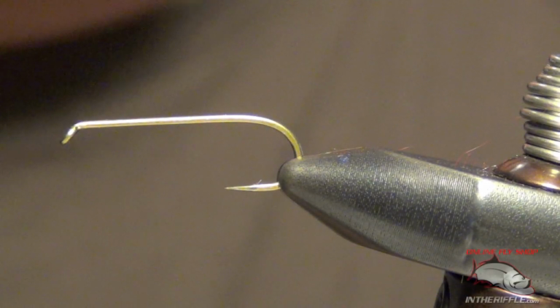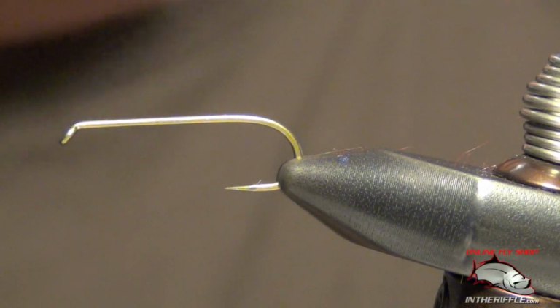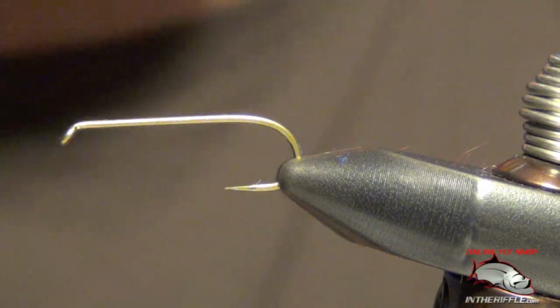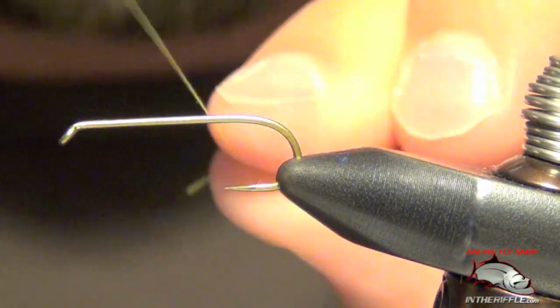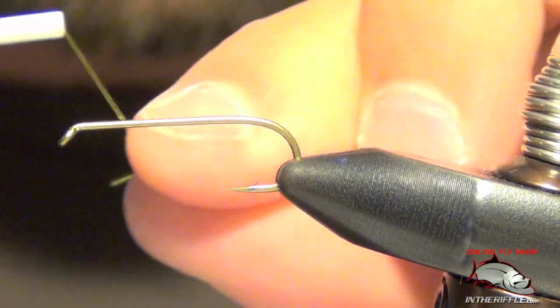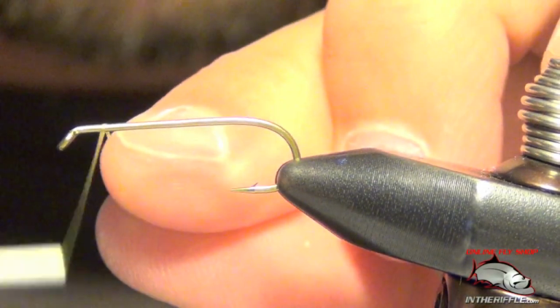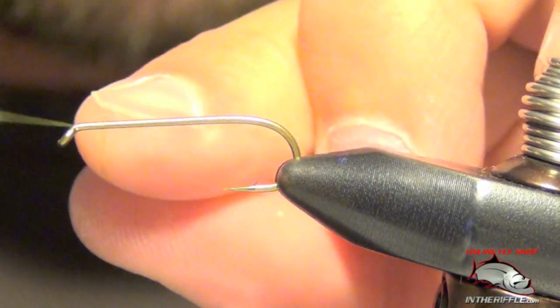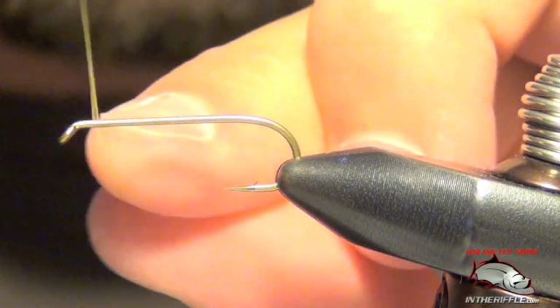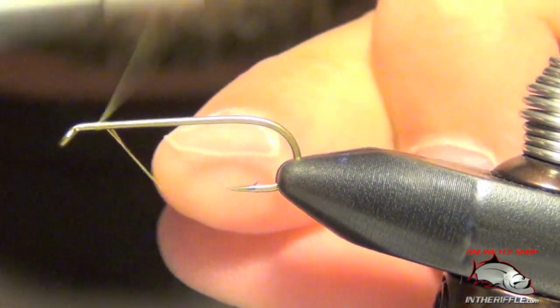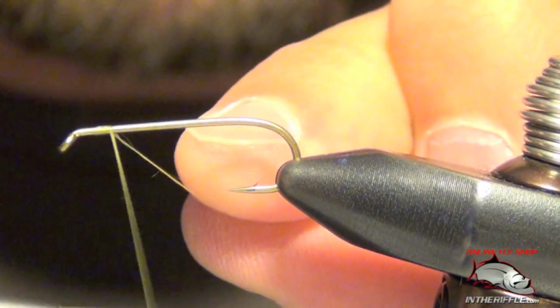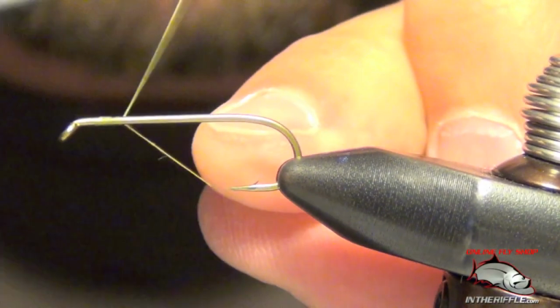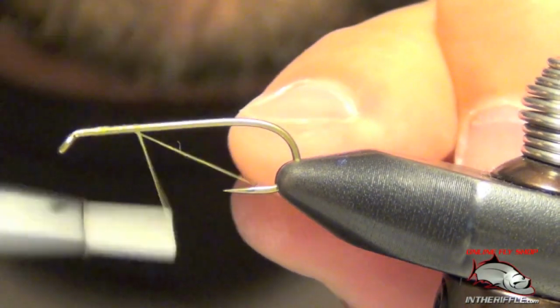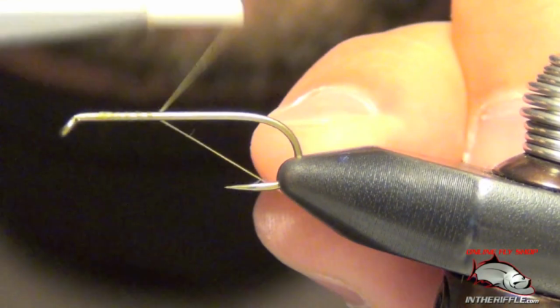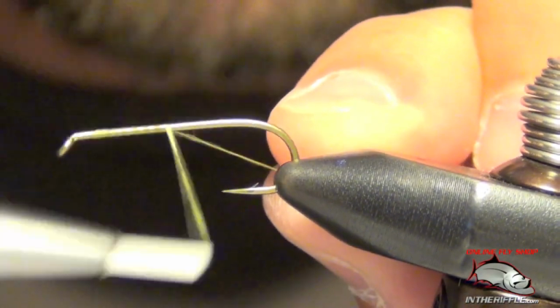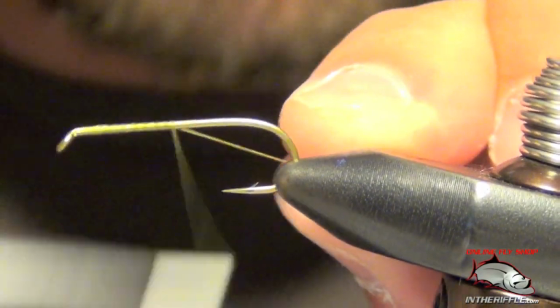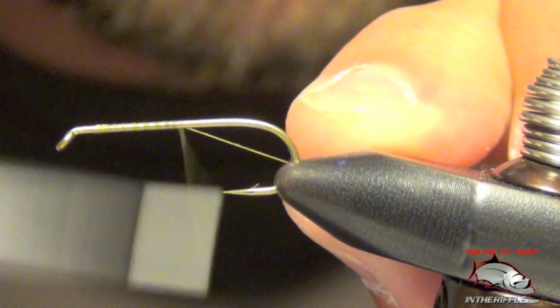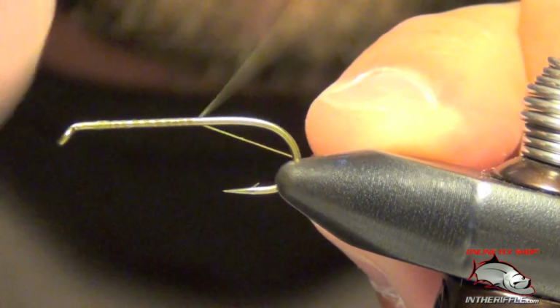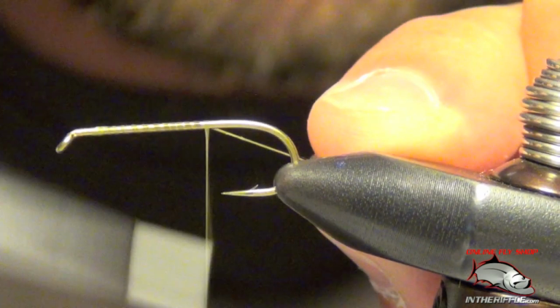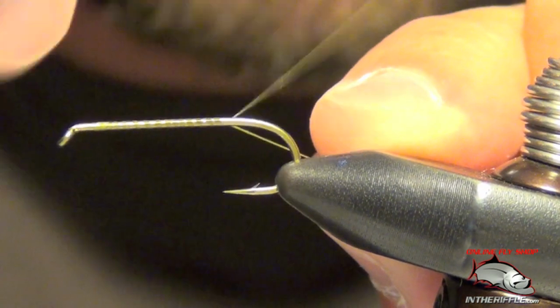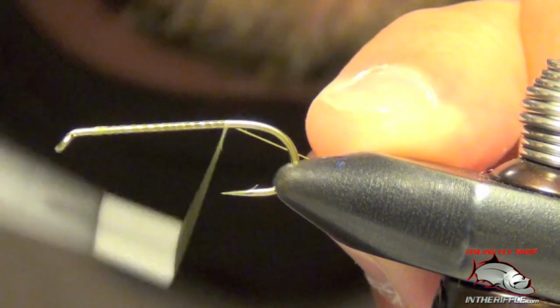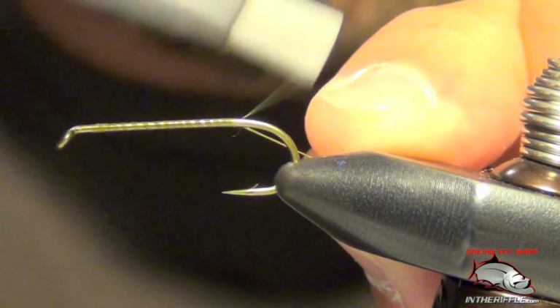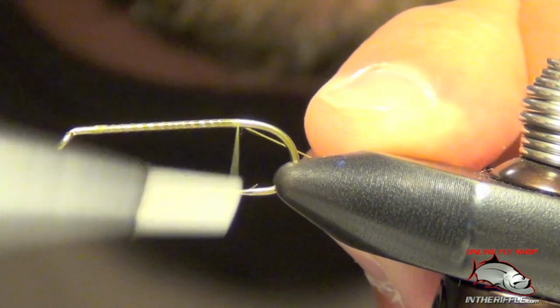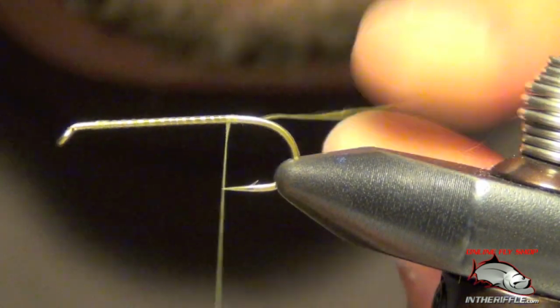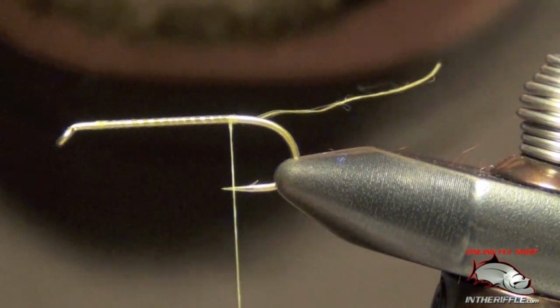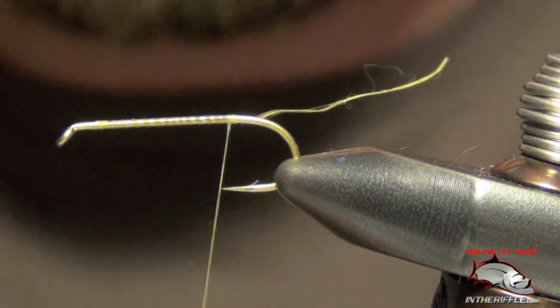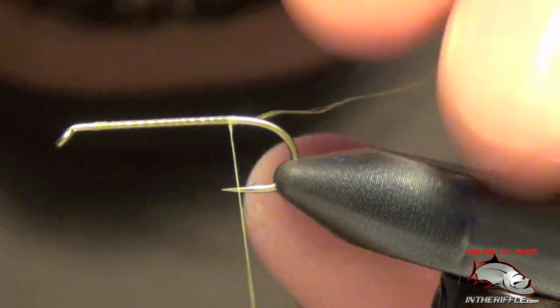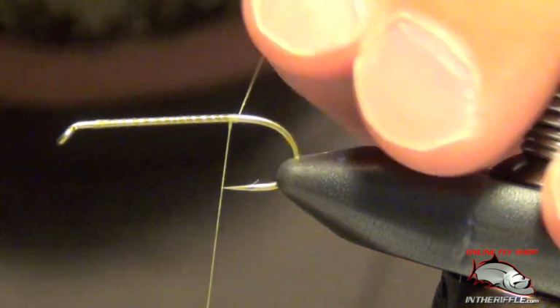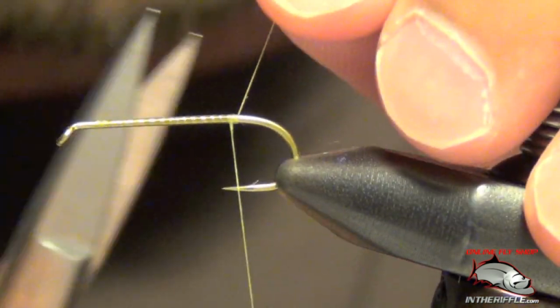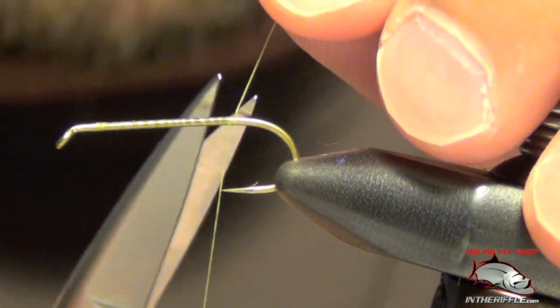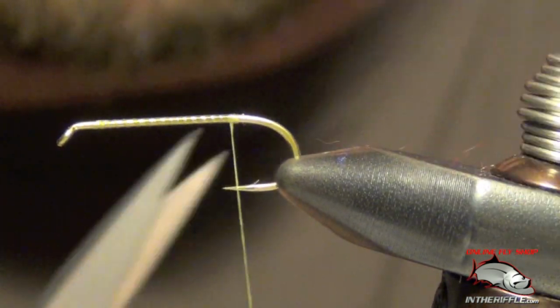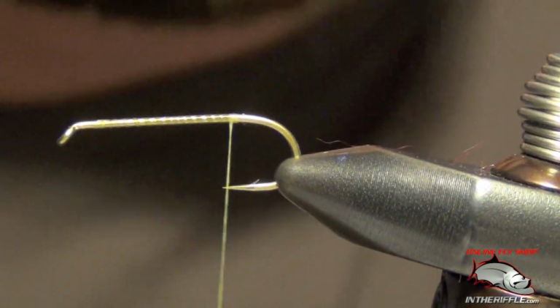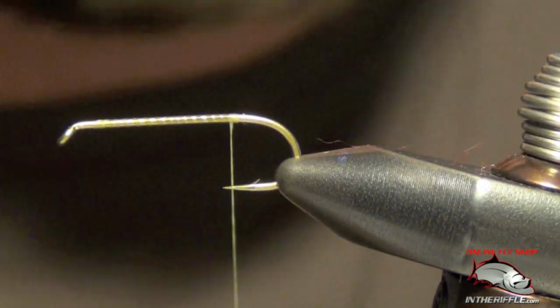Here we're going to tie a Stillwater Nymph. First thing we're going to do is start our thread, just lay down a quick base.